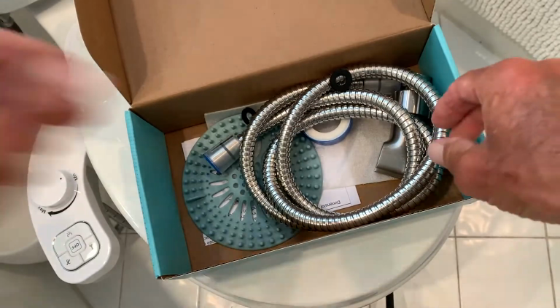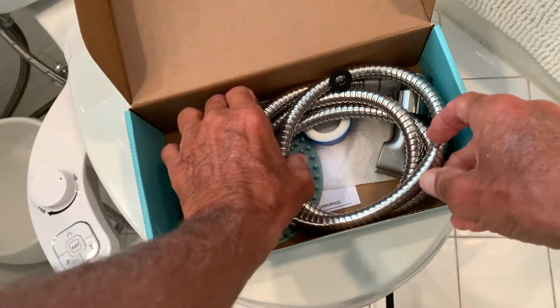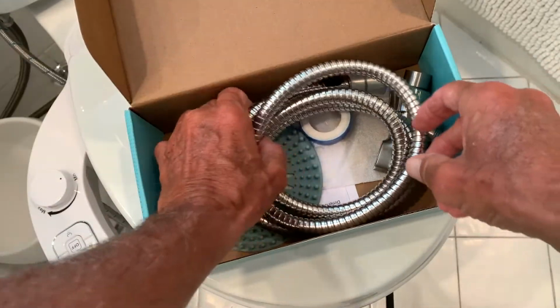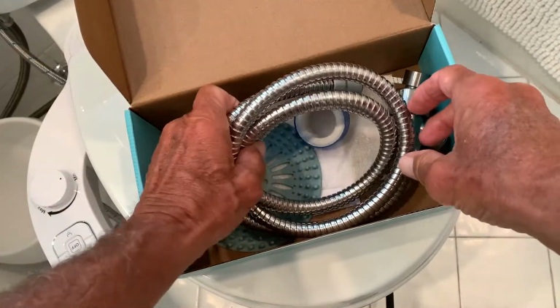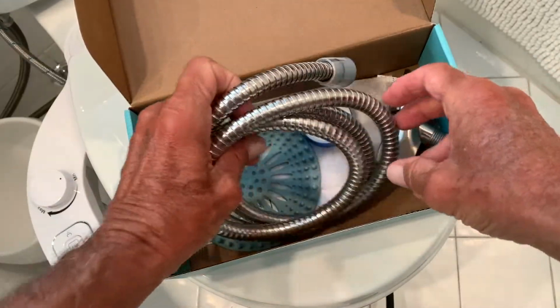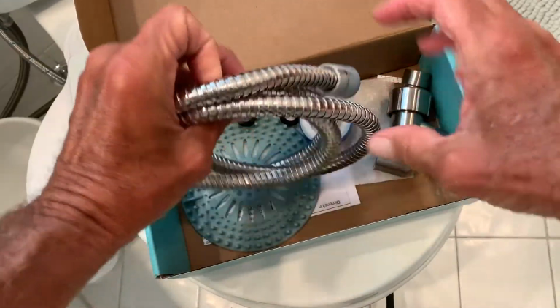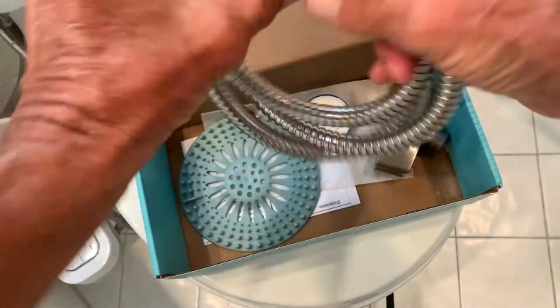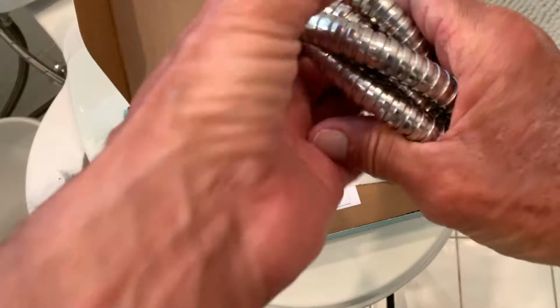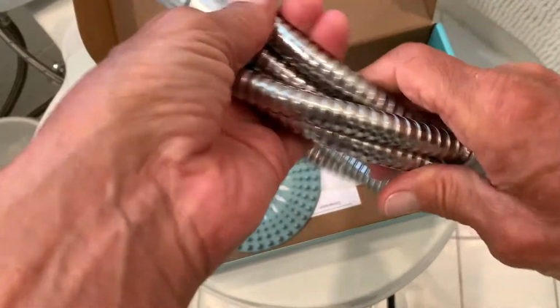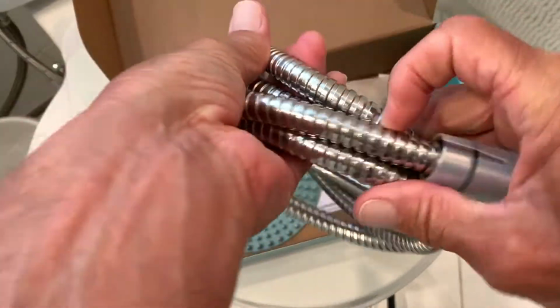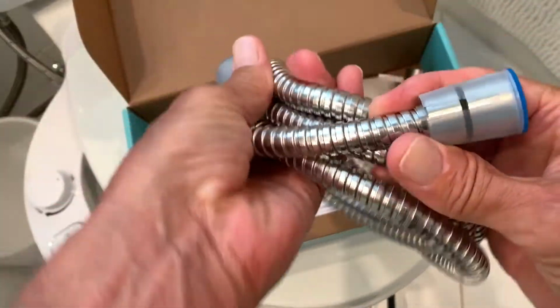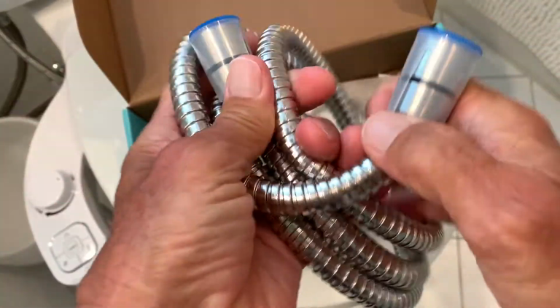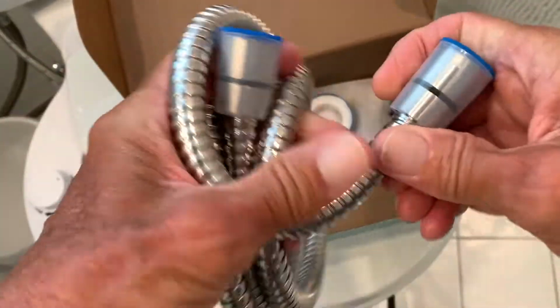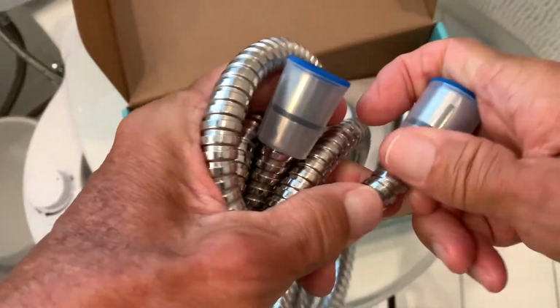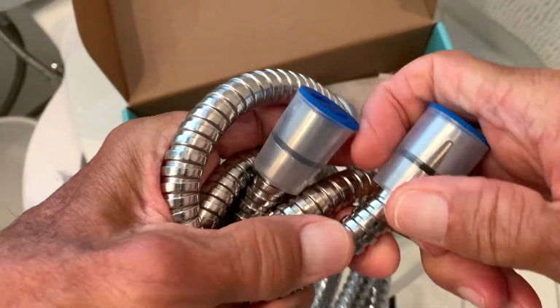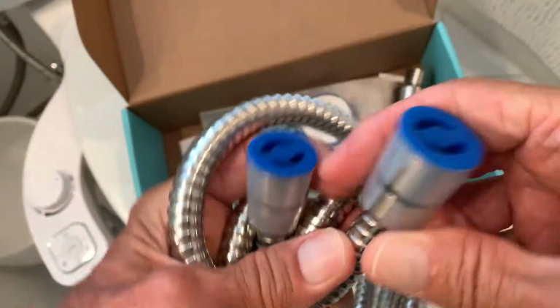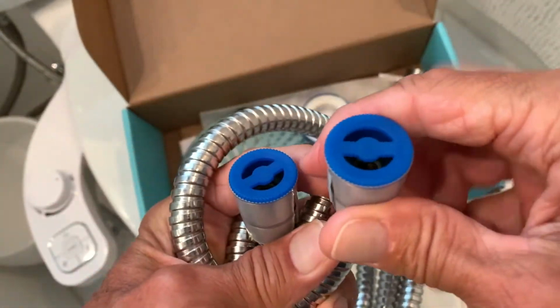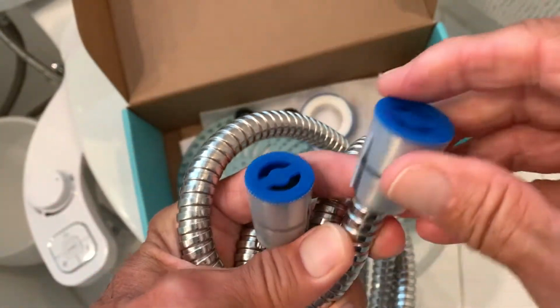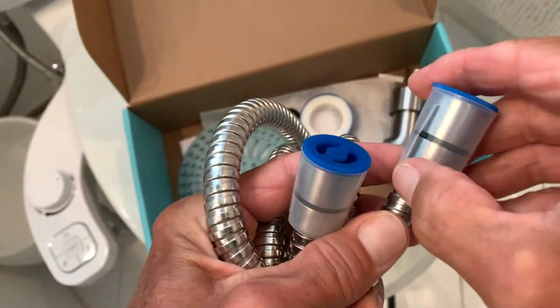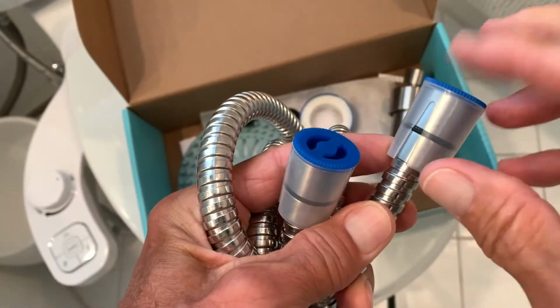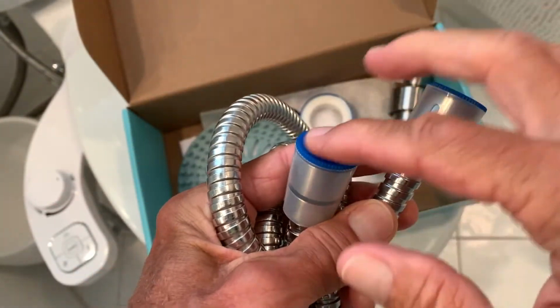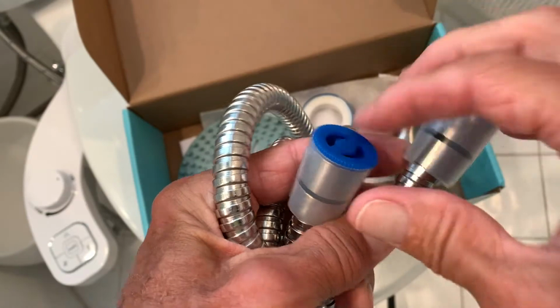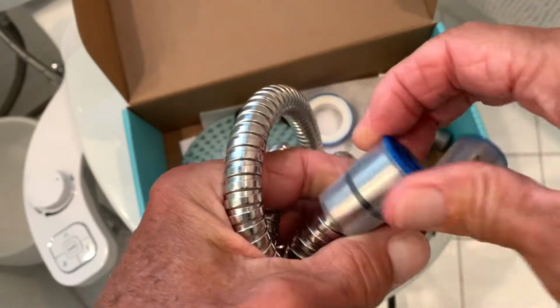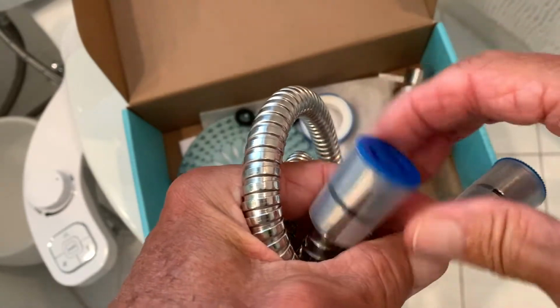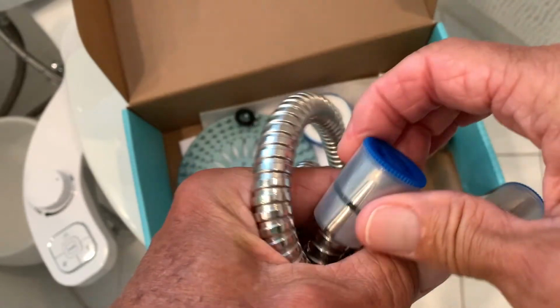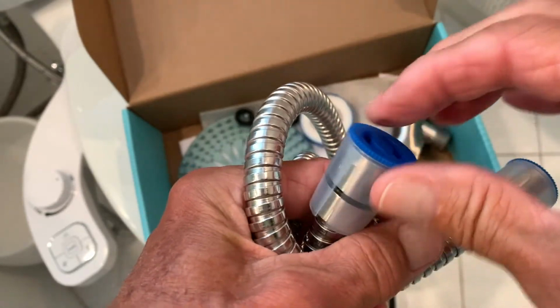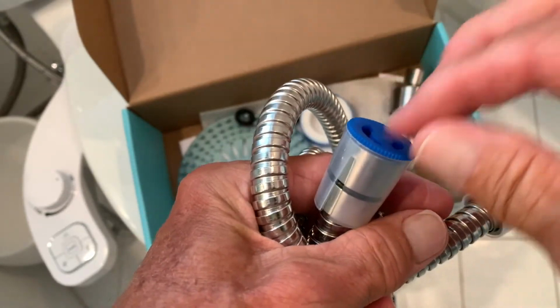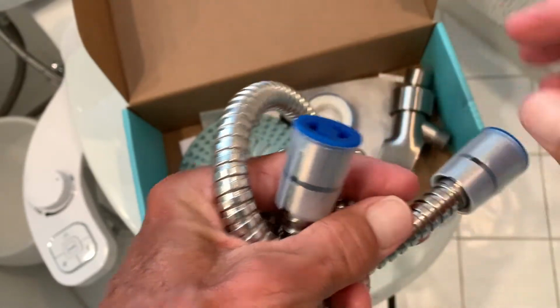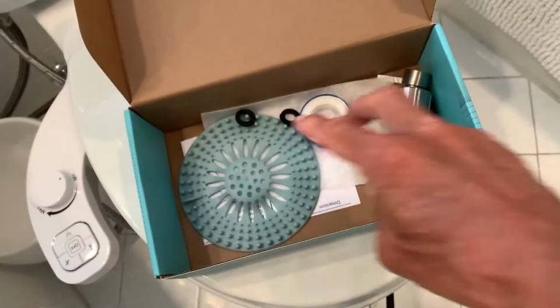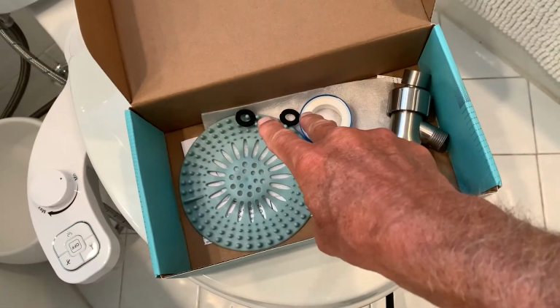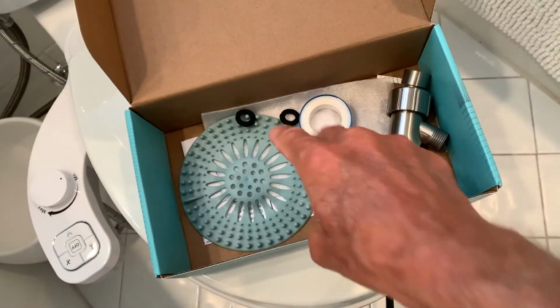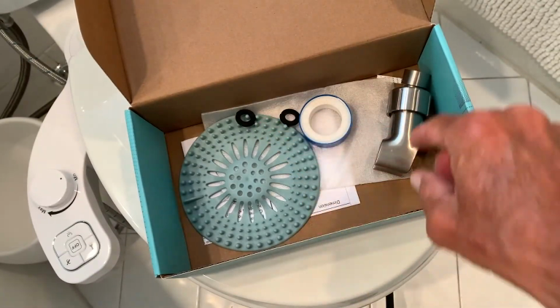Here is the hose itself. We've got to take these things off the ends because this part comes off. You've got two washers — don't lose them.